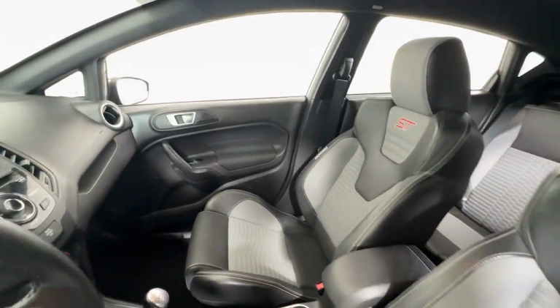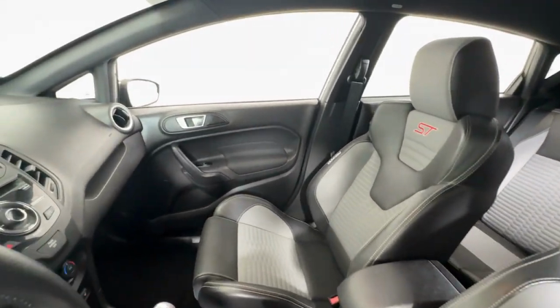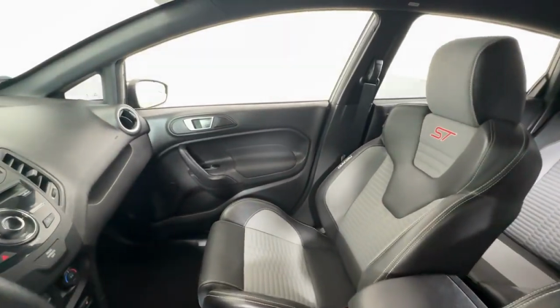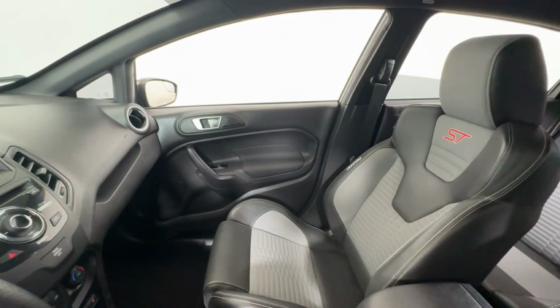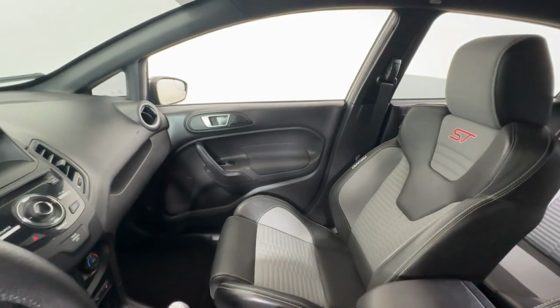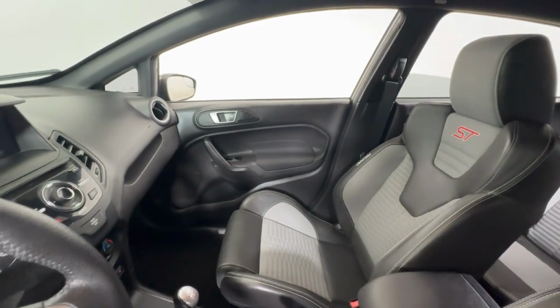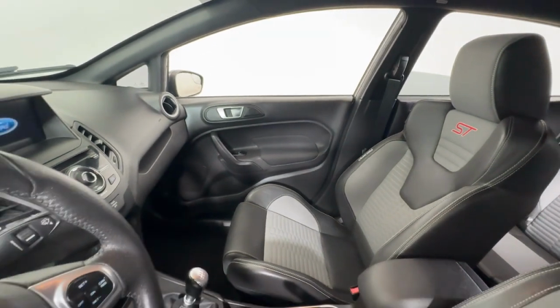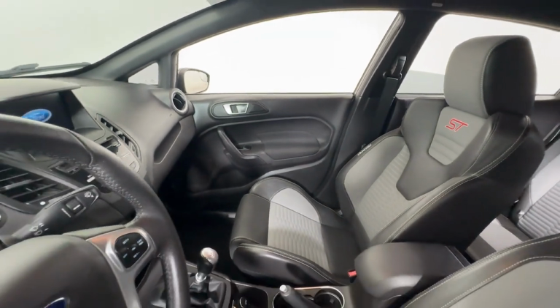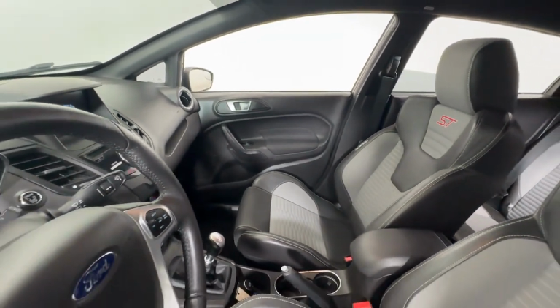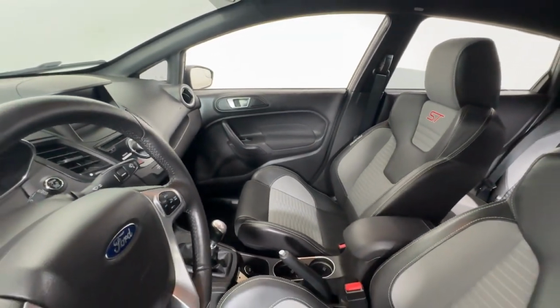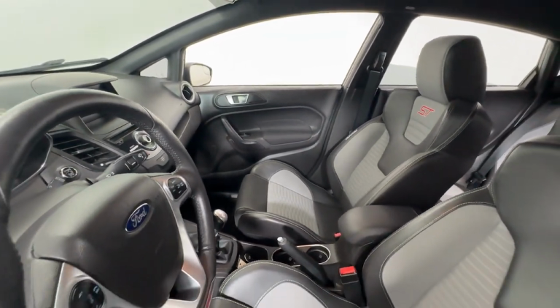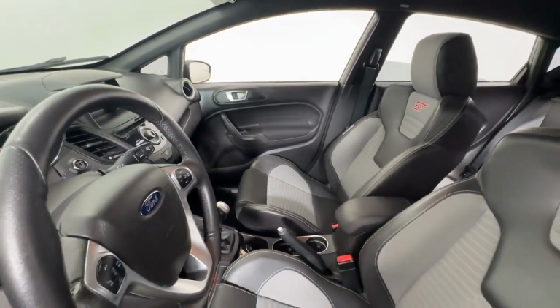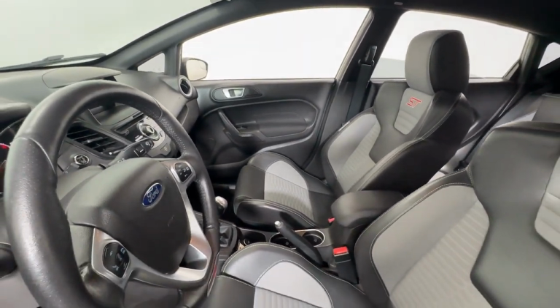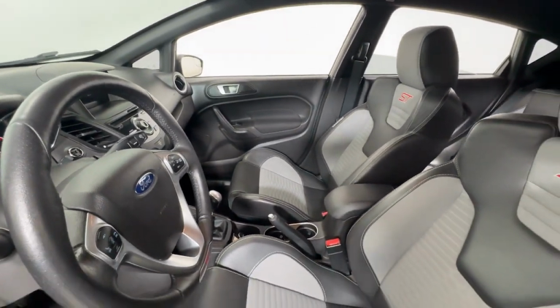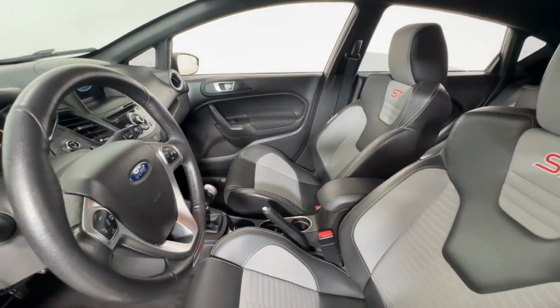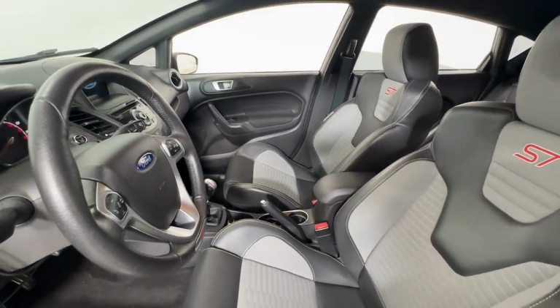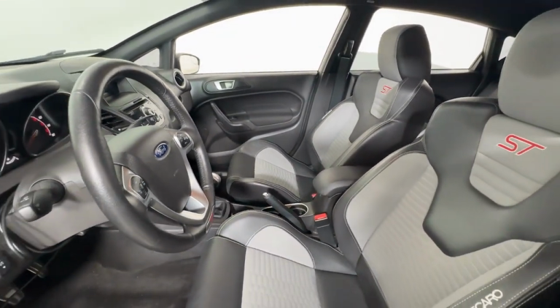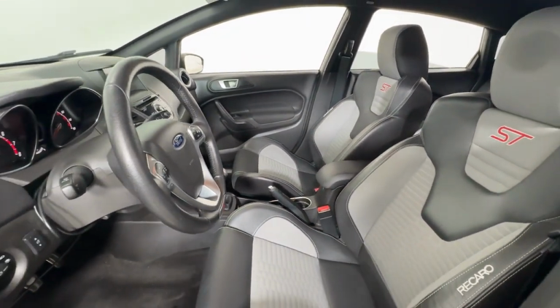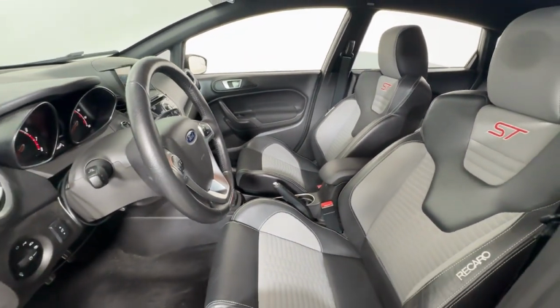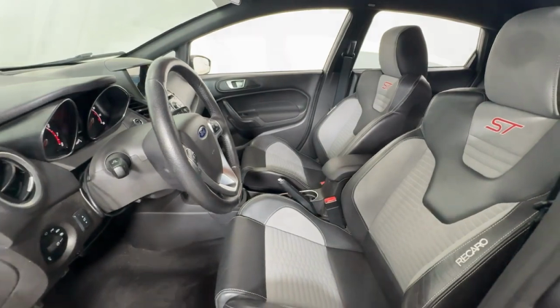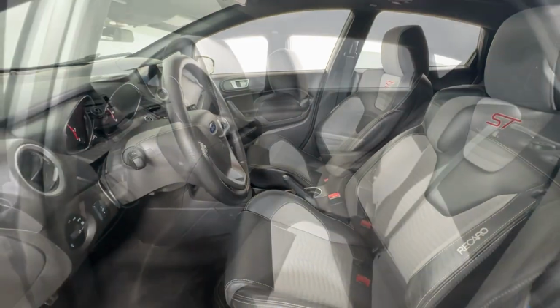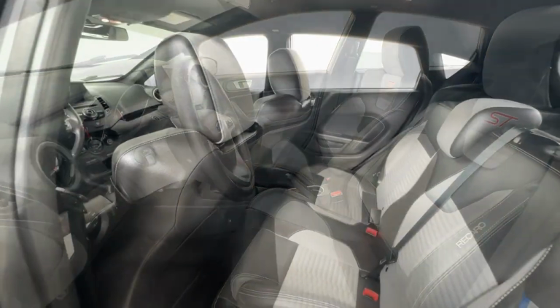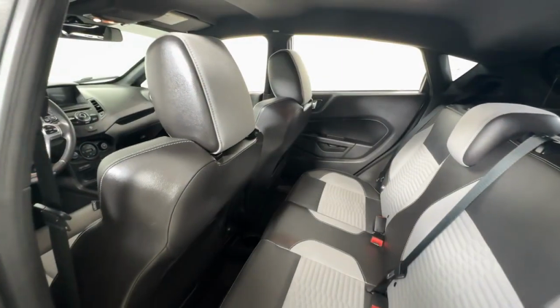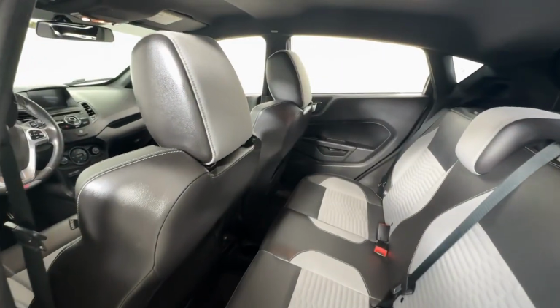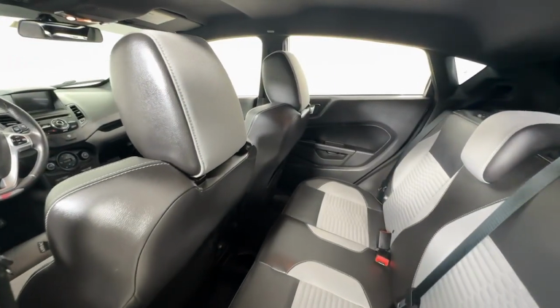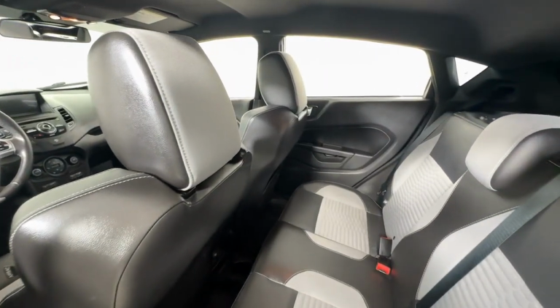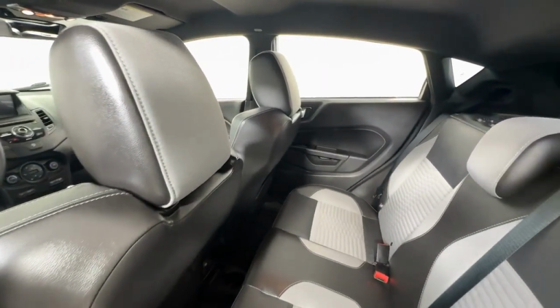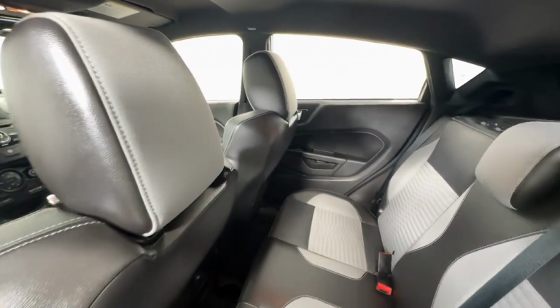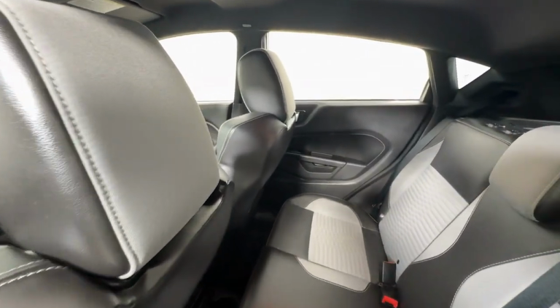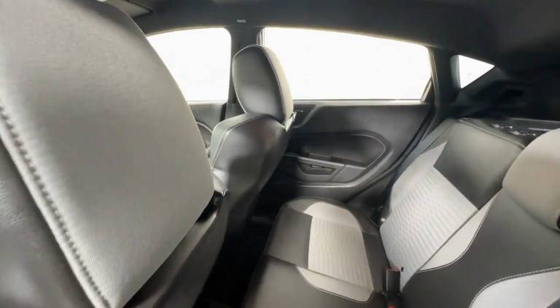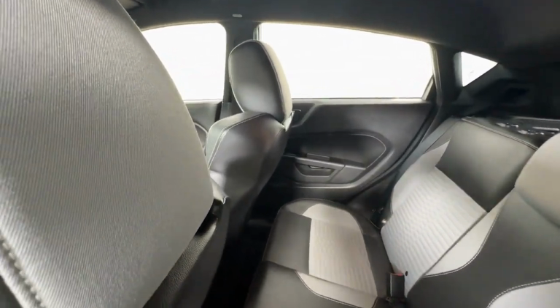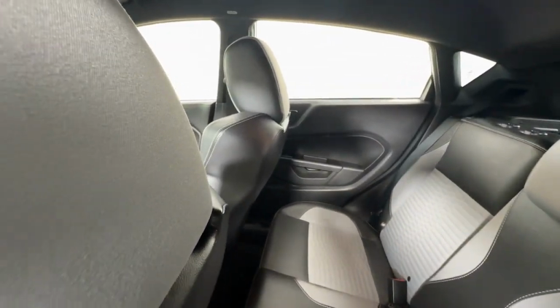The Fiesta offers sleek, modern looks, a fun driving experience, rich technology, four-door practicality, and a comfortable interior so you can make the drive your own.